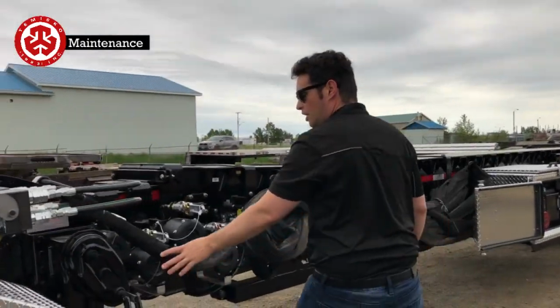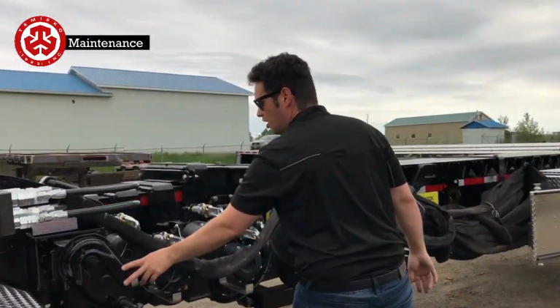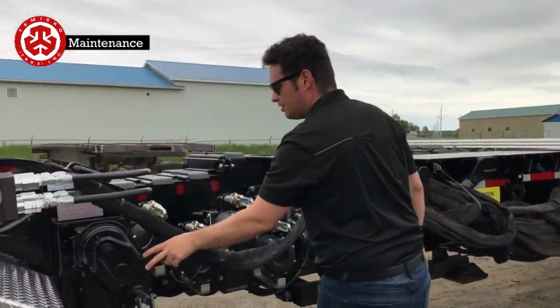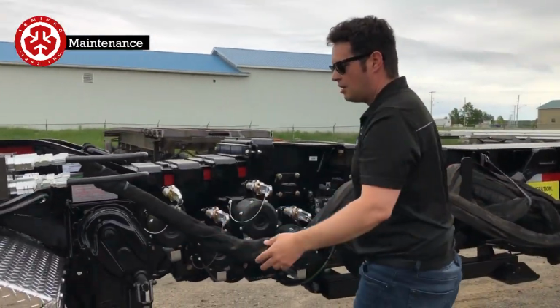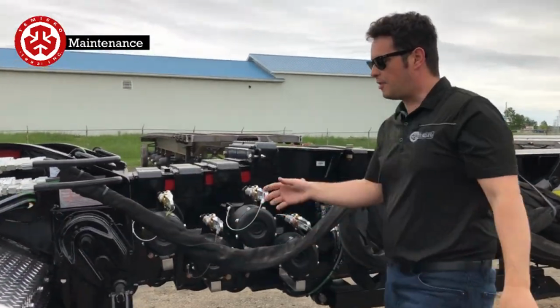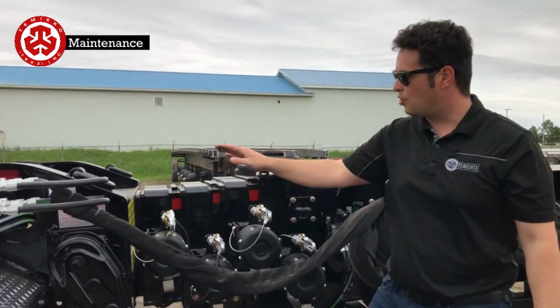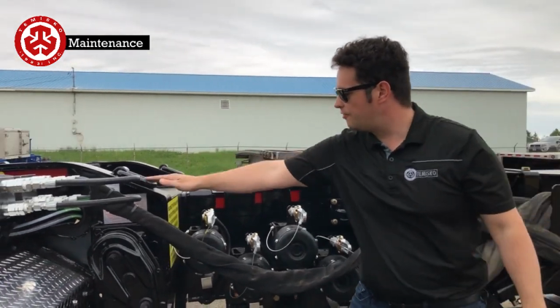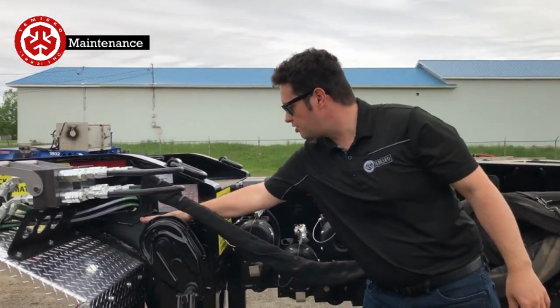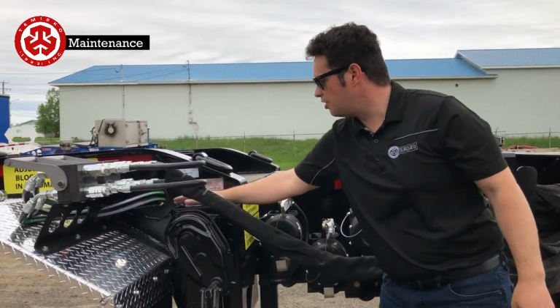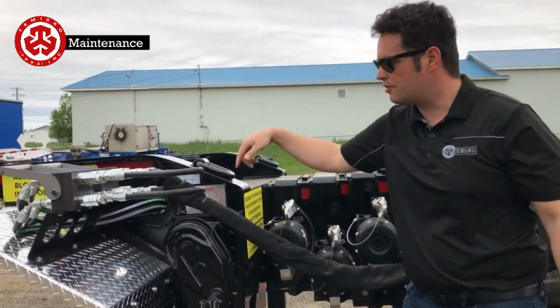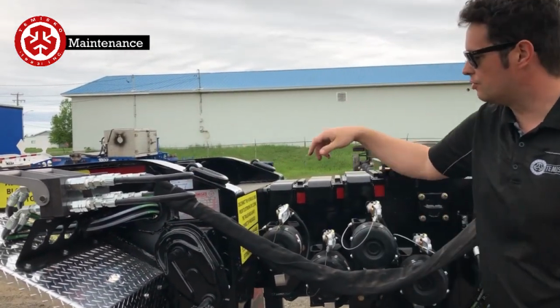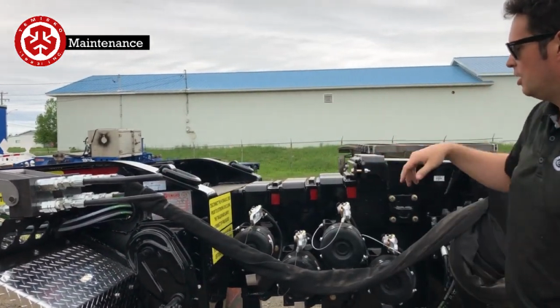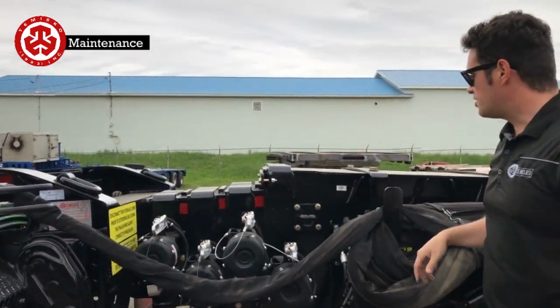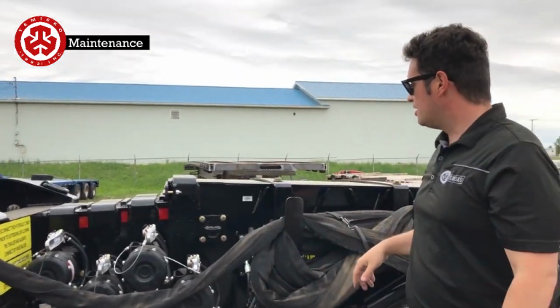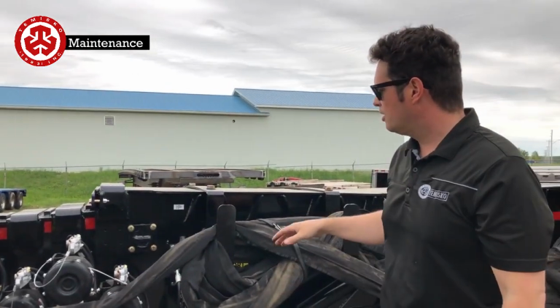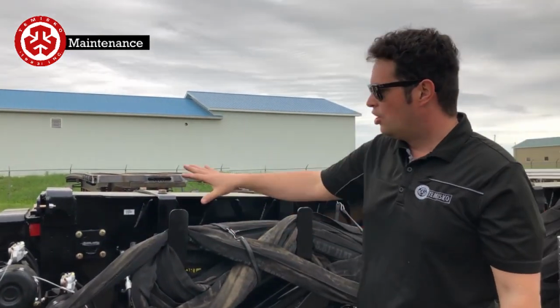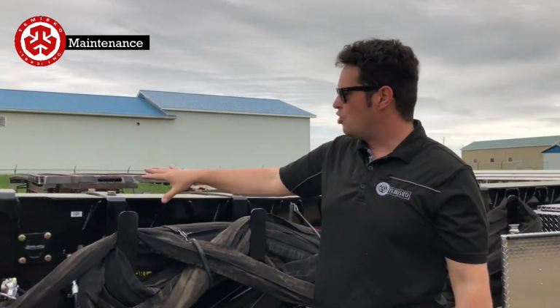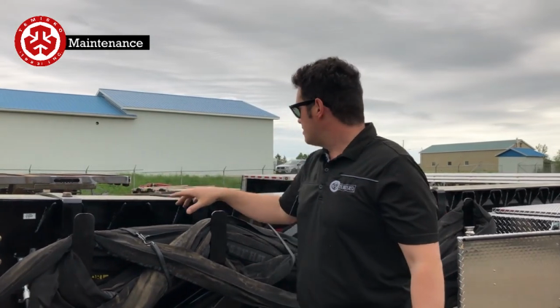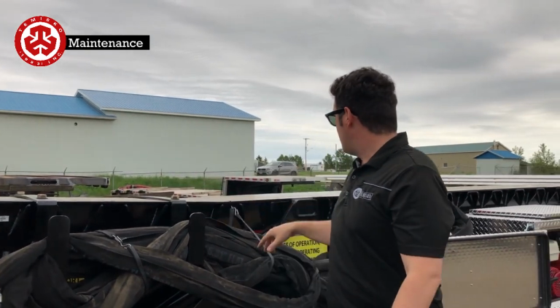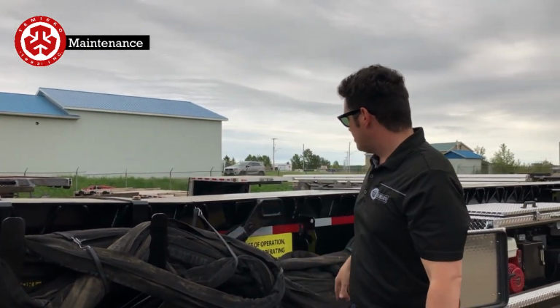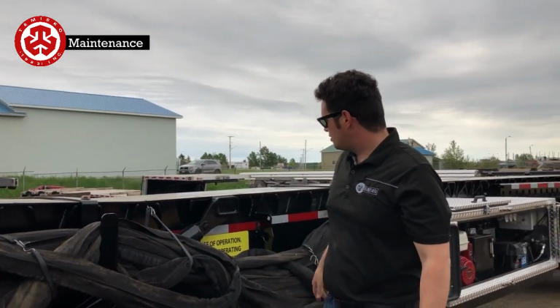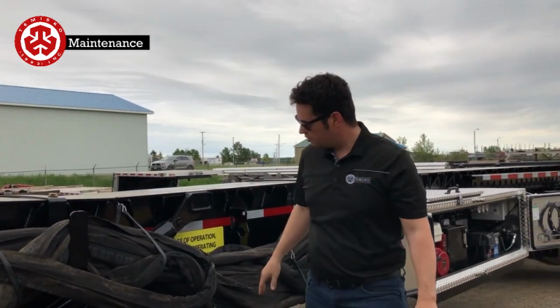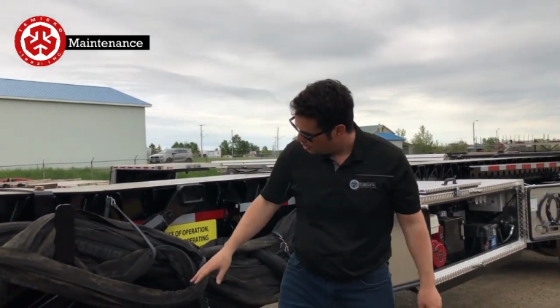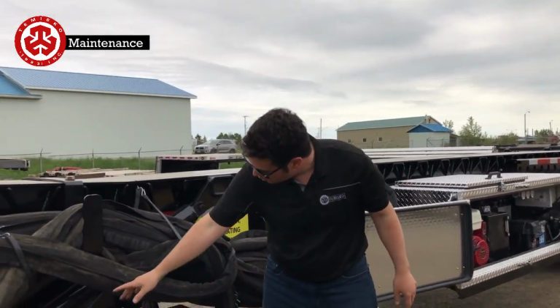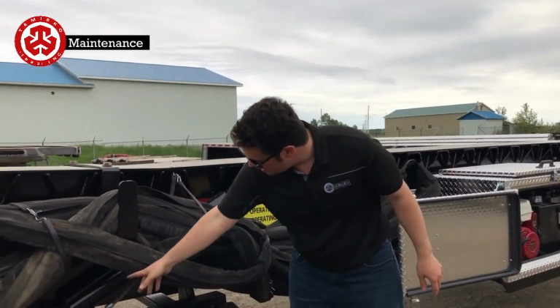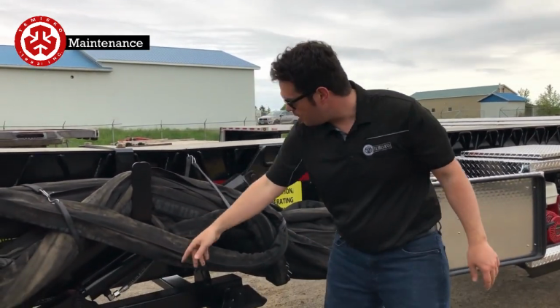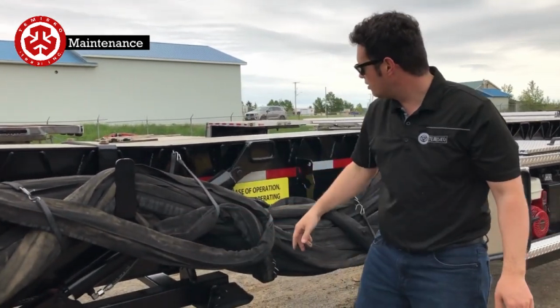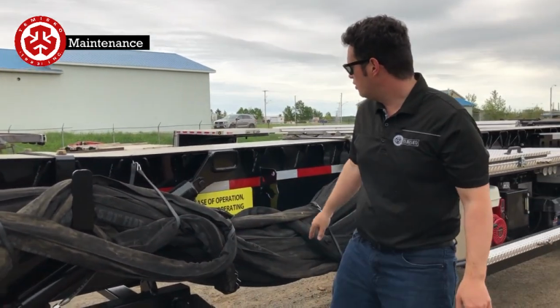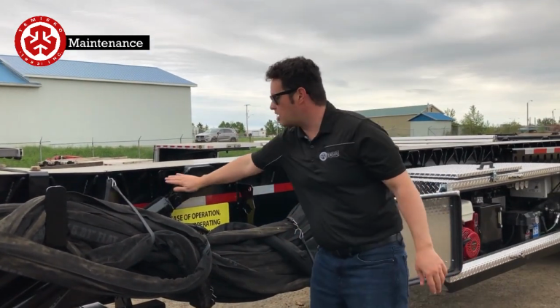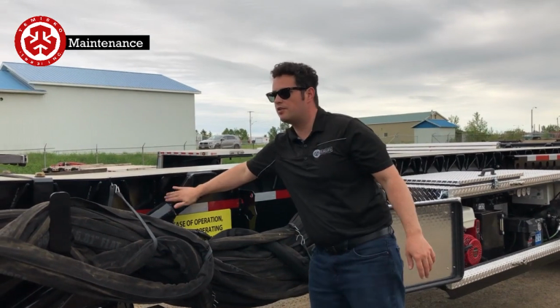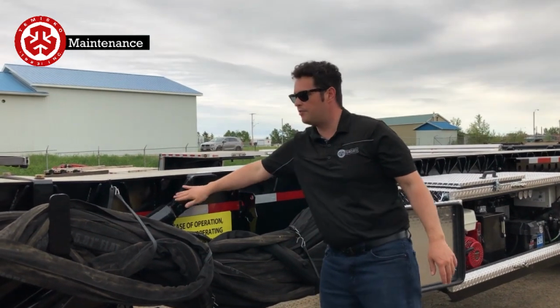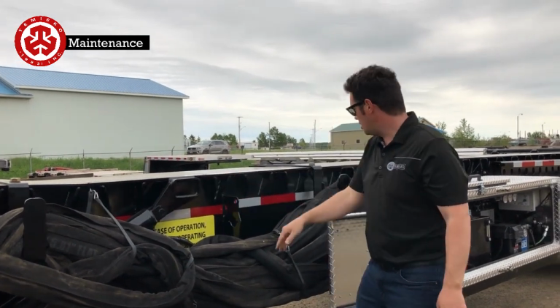Regular dolly legs — I like to put oil in front on top here; it goes down the screws and makes it all easy. There's no maintenance inside the caissons. The grease fitting on here — it doesn't pivot very much.